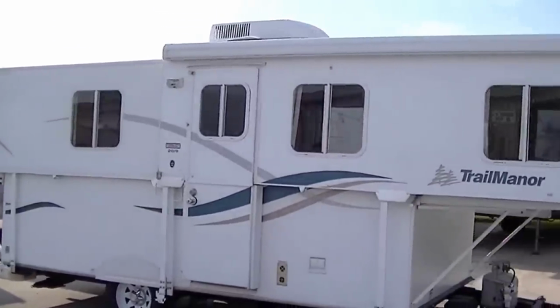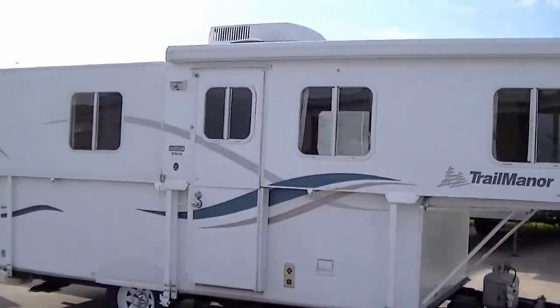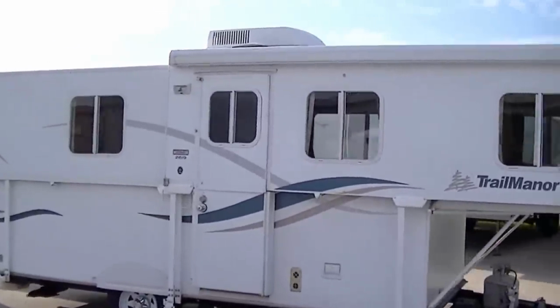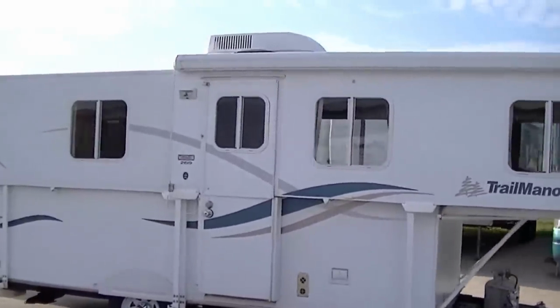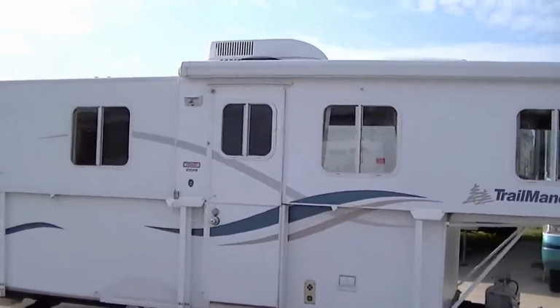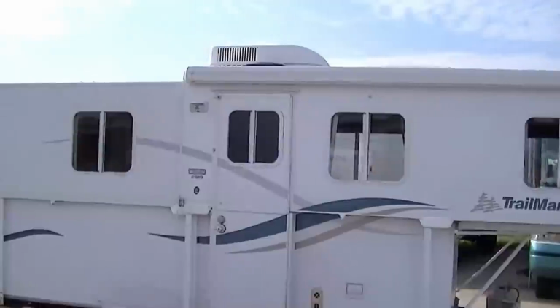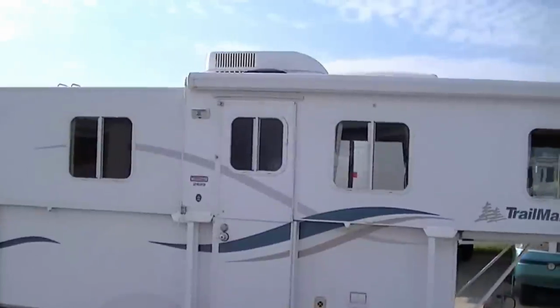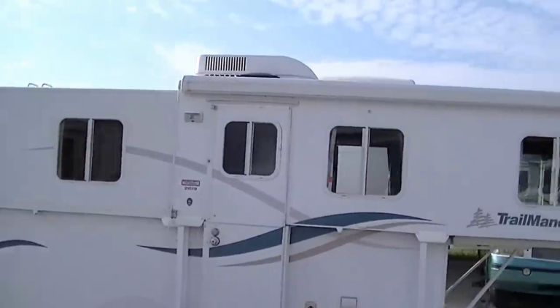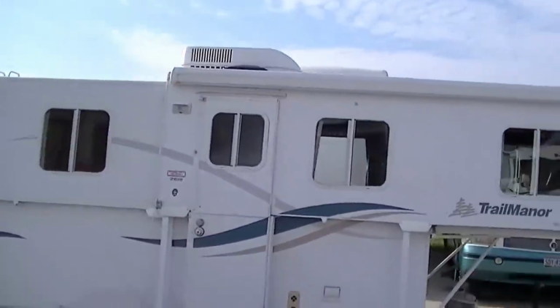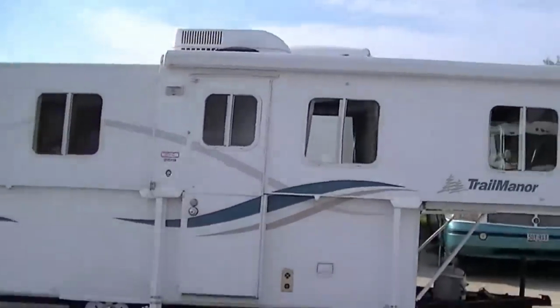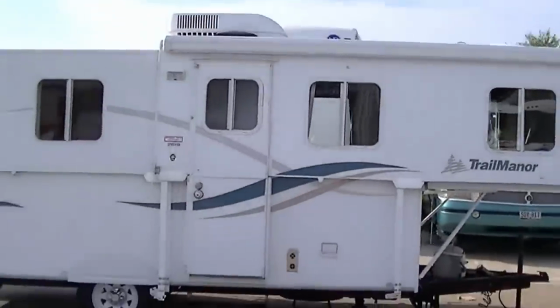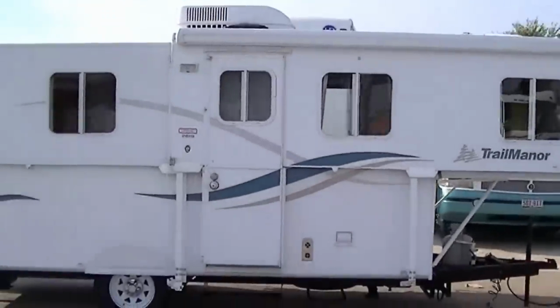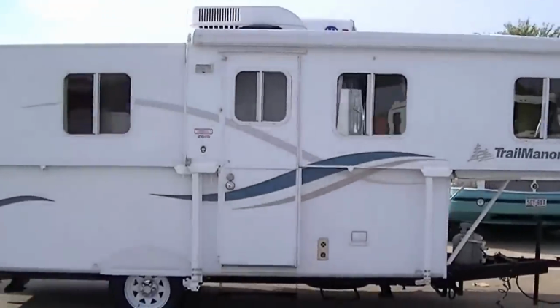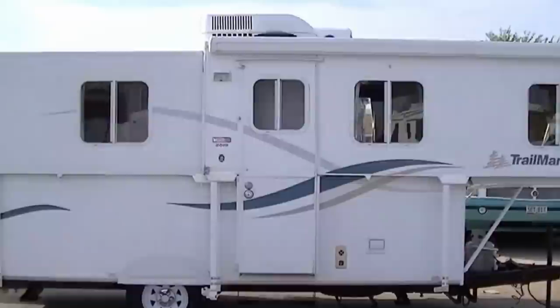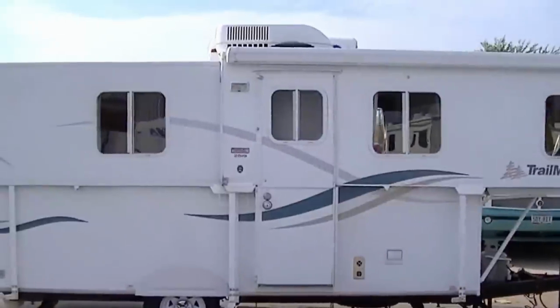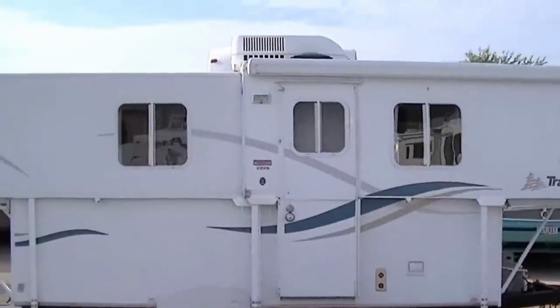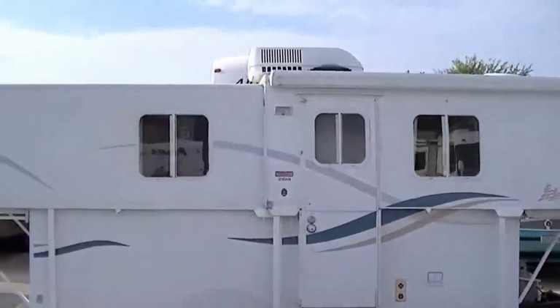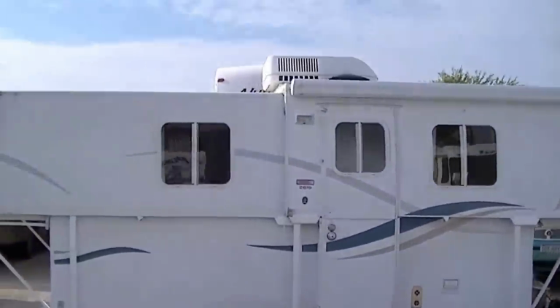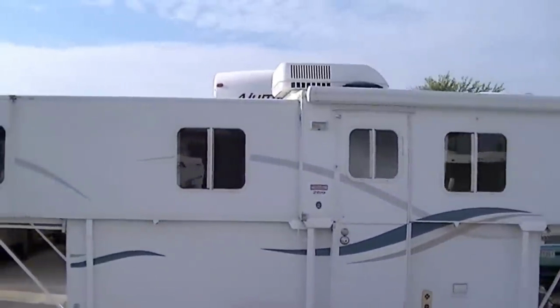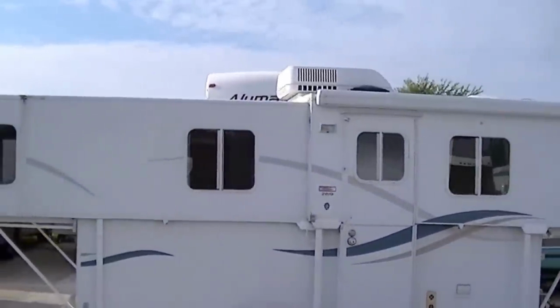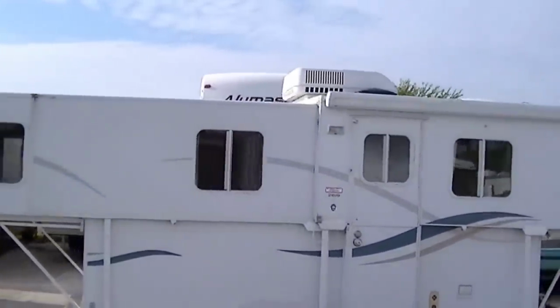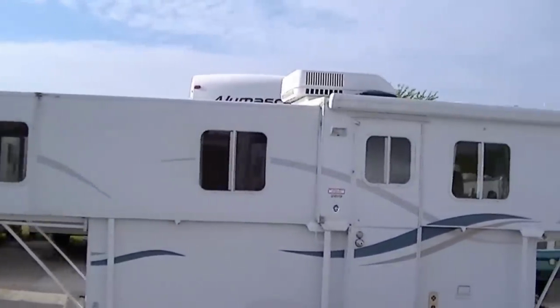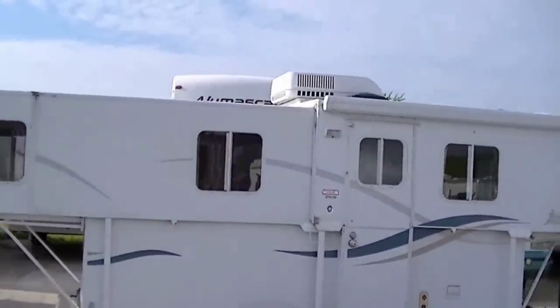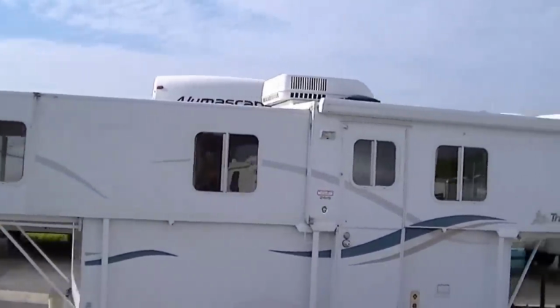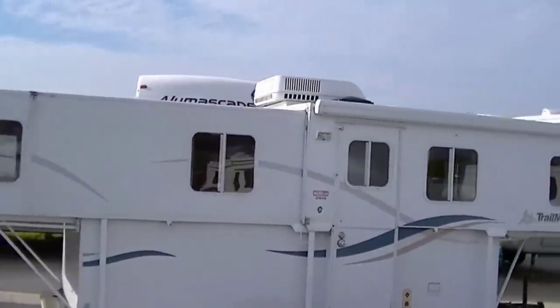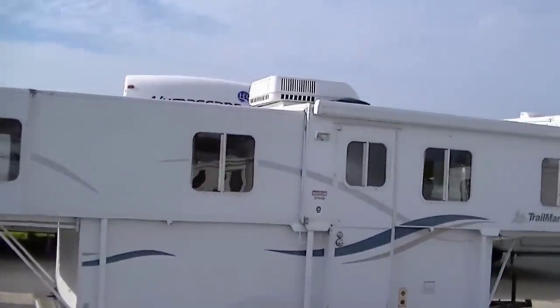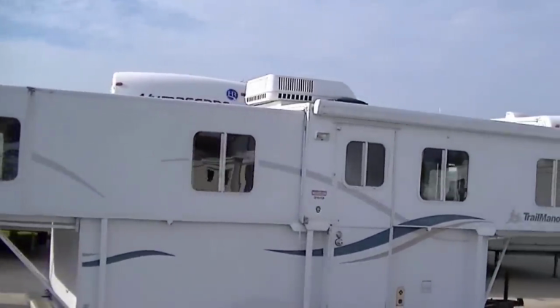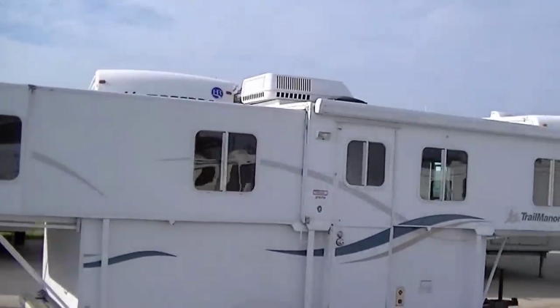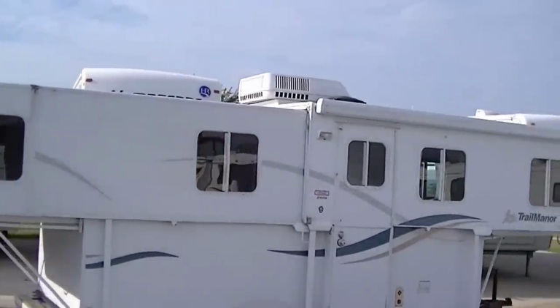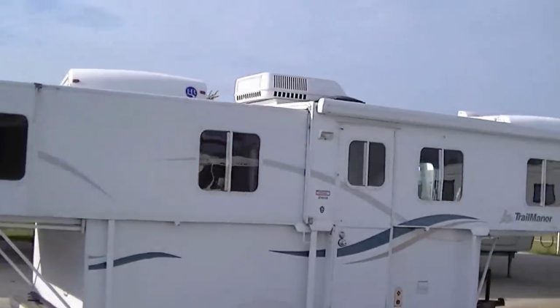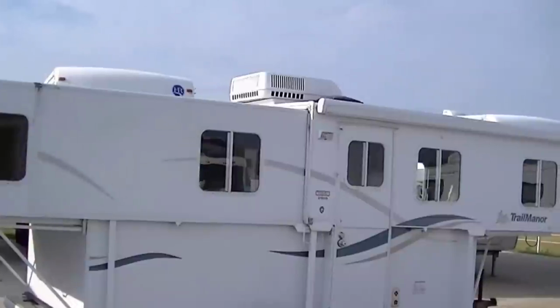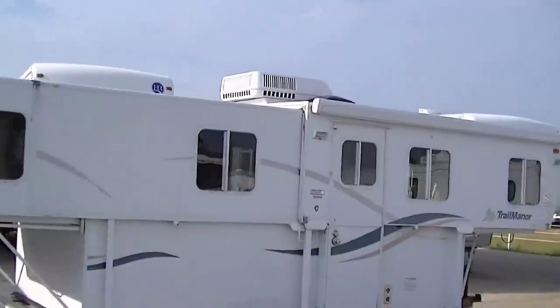Now this one gives you the best of both worlds. It folds up to fit in the garage like a pop-up, but it has all of the pros of a hard side travel trailer that you're looking for.